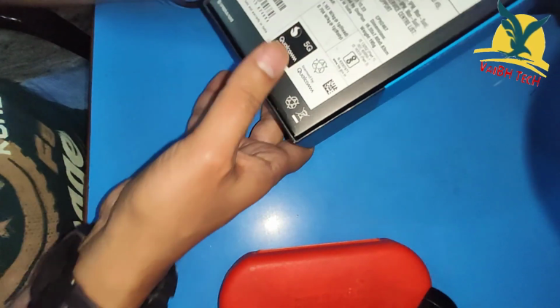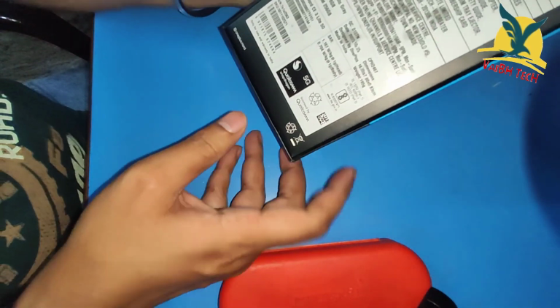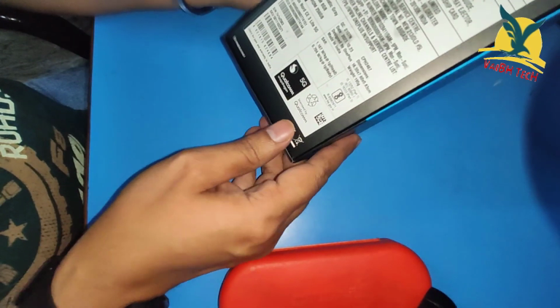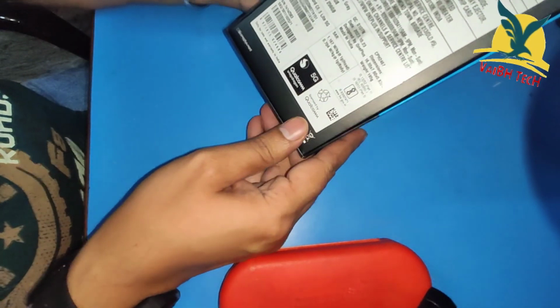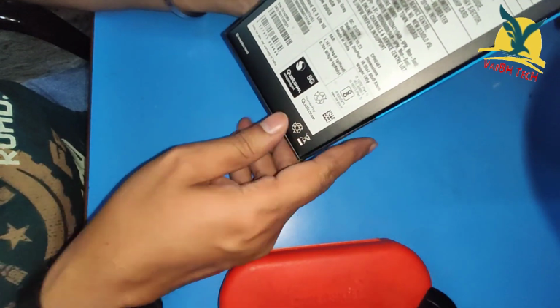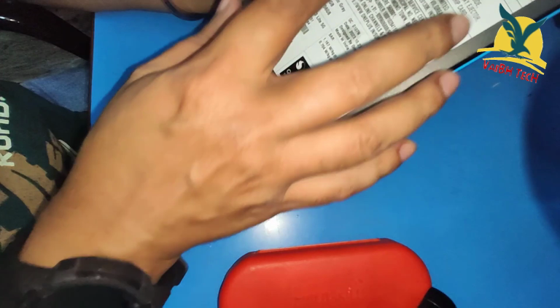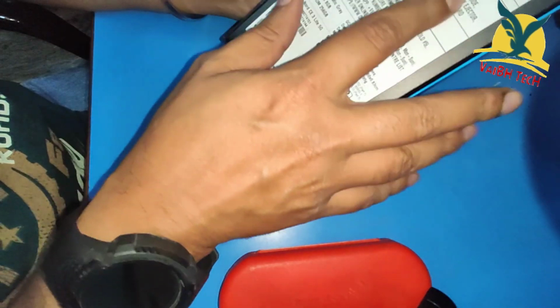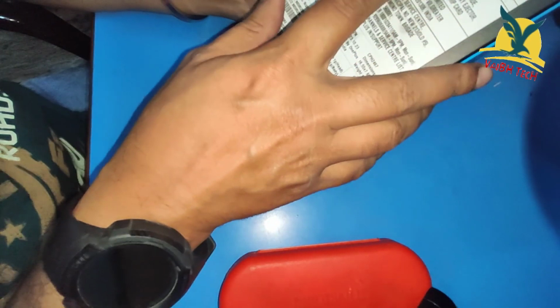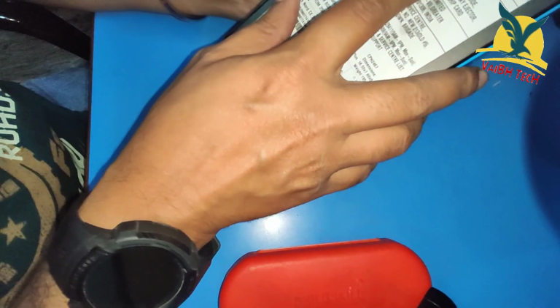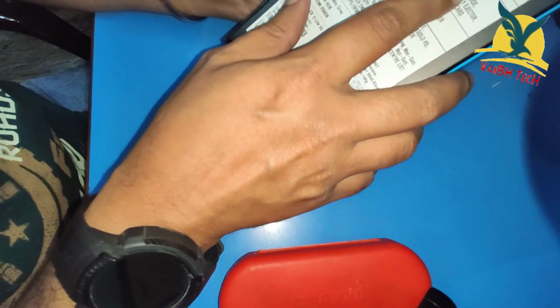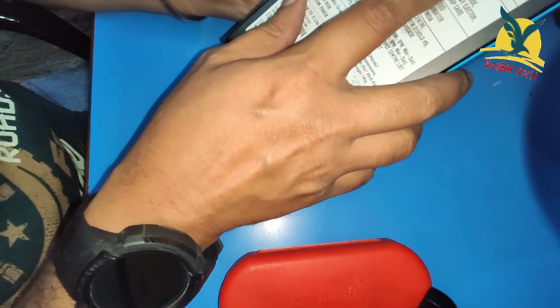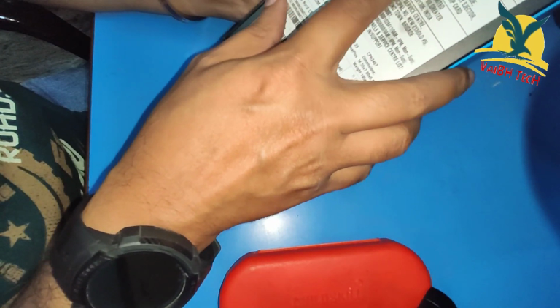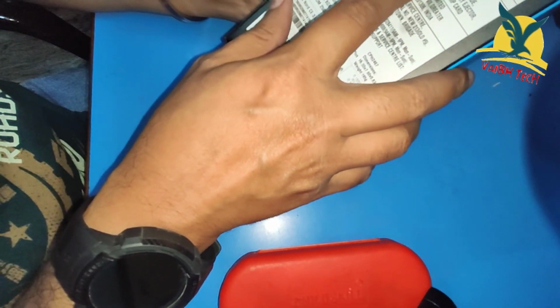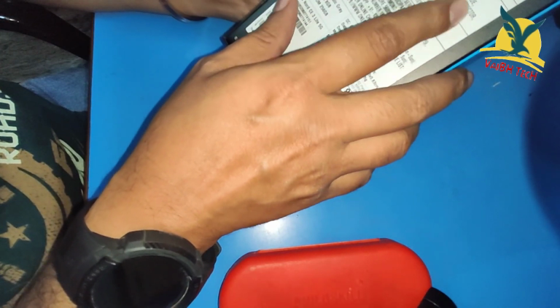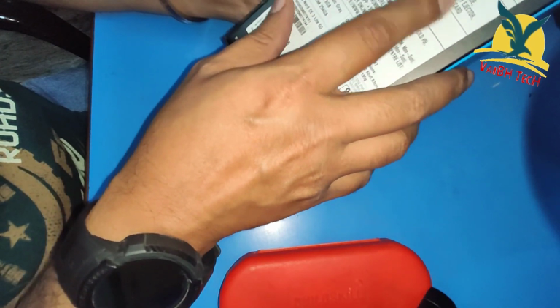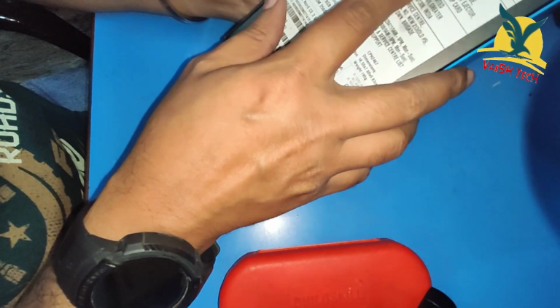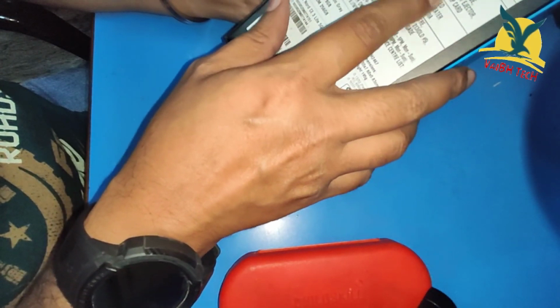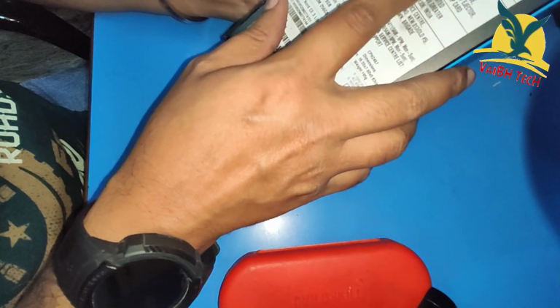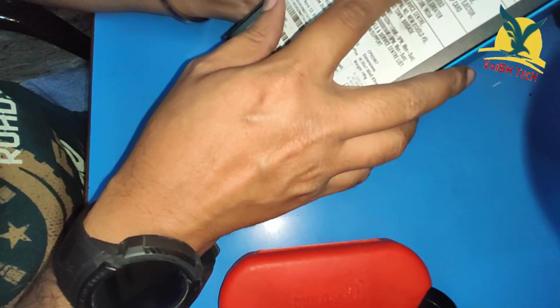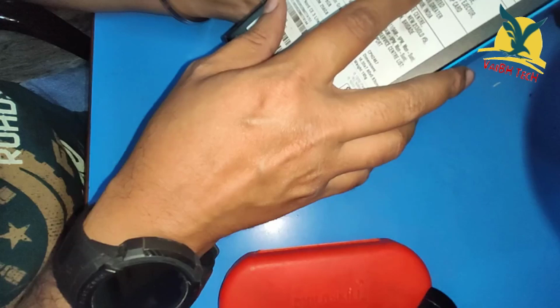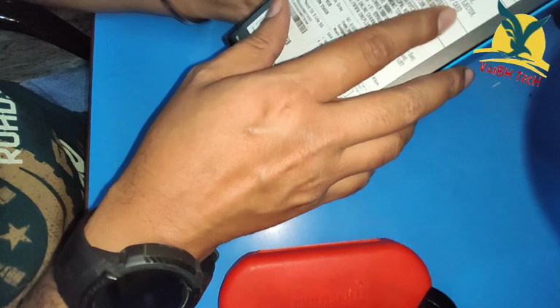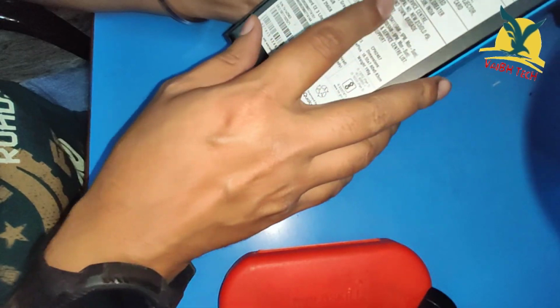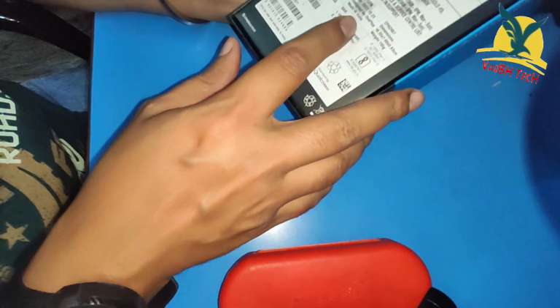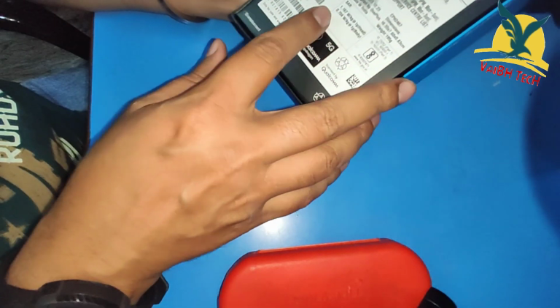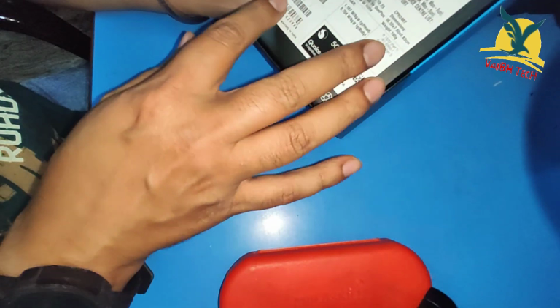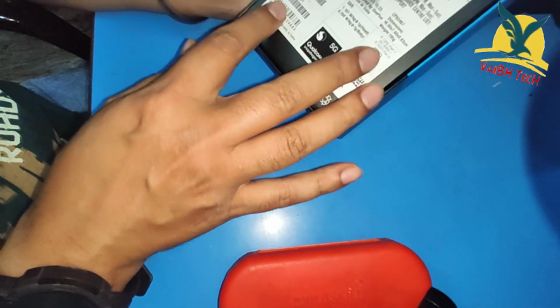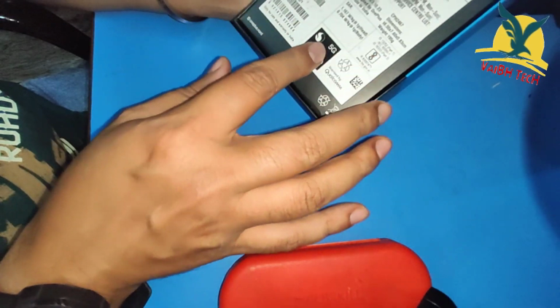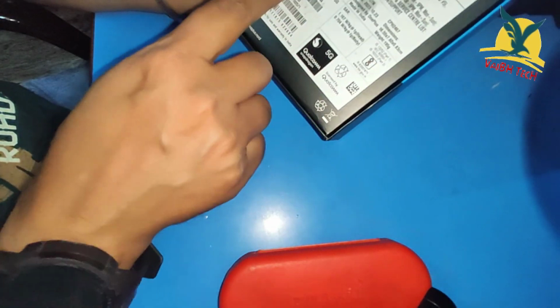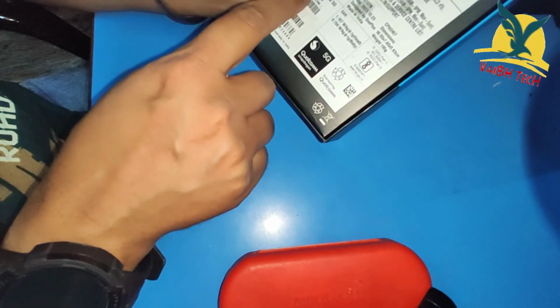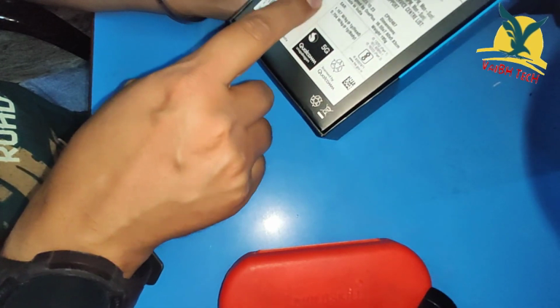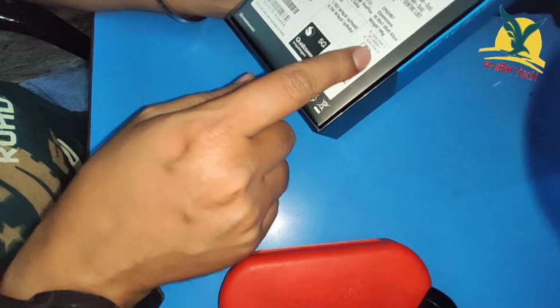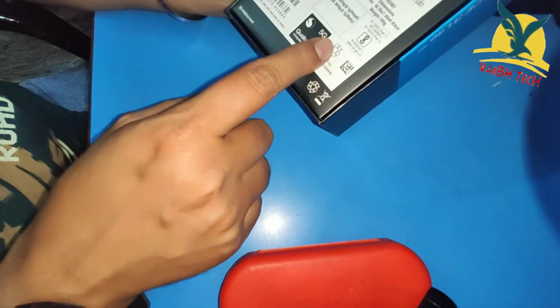Here in the box you have a Type-C cable, a welcome card and your safety guides, and here you have your IMEI number mentioned.